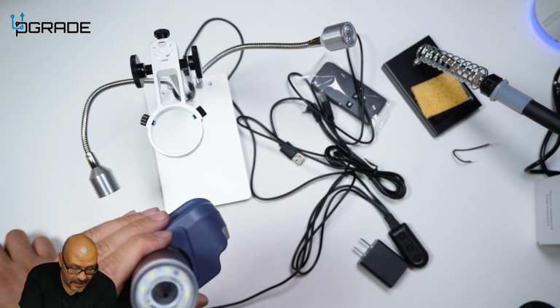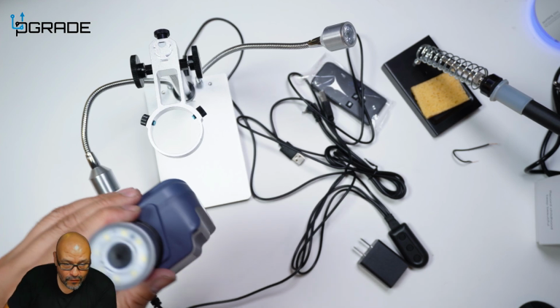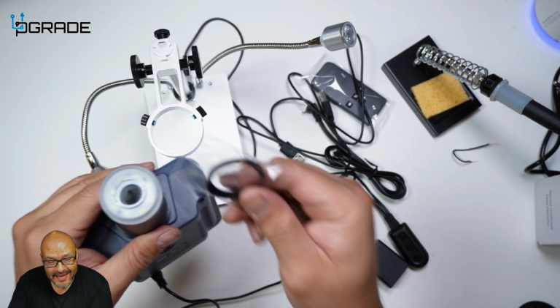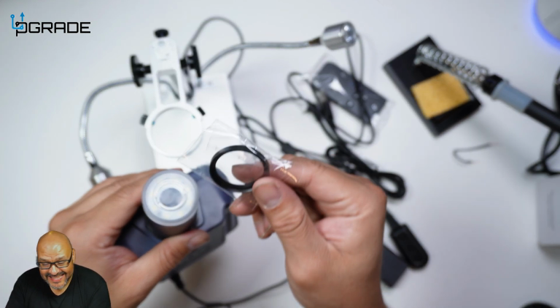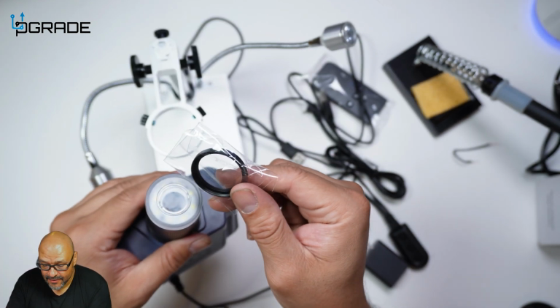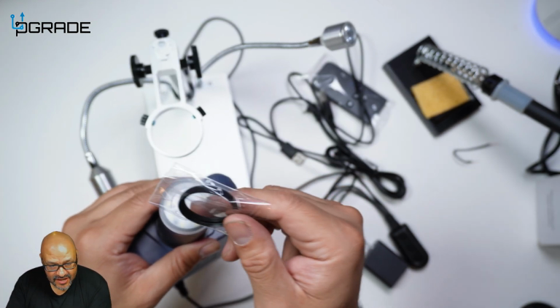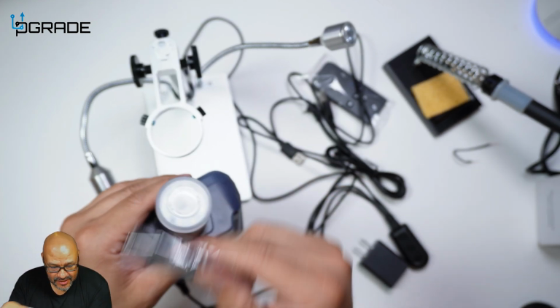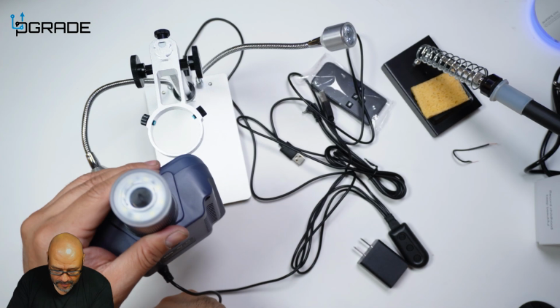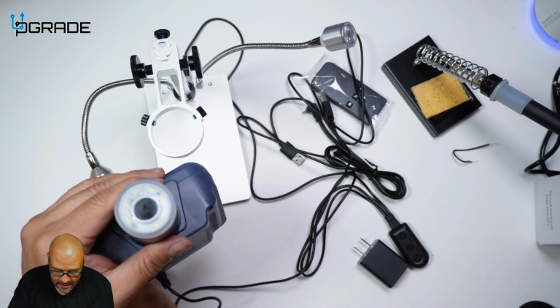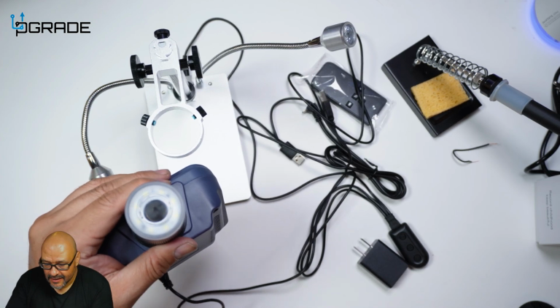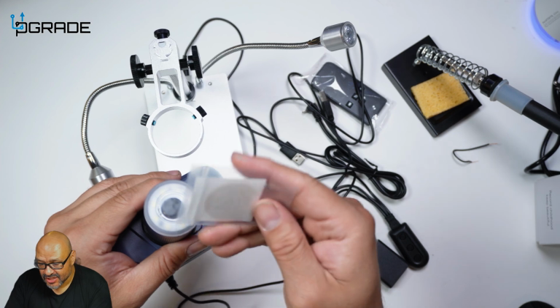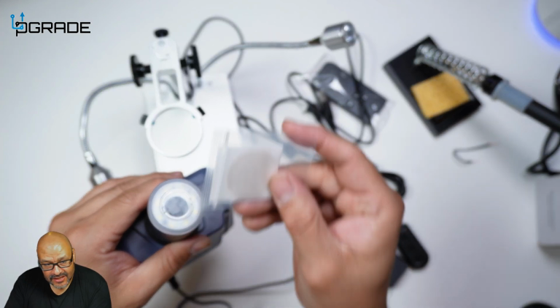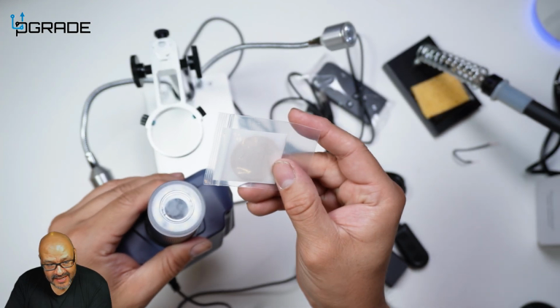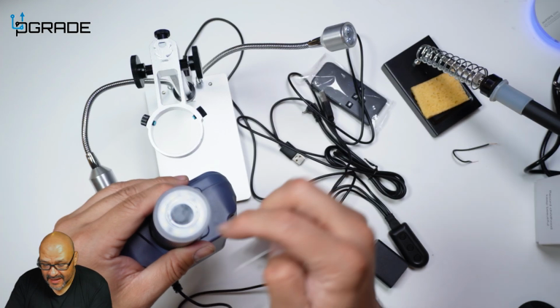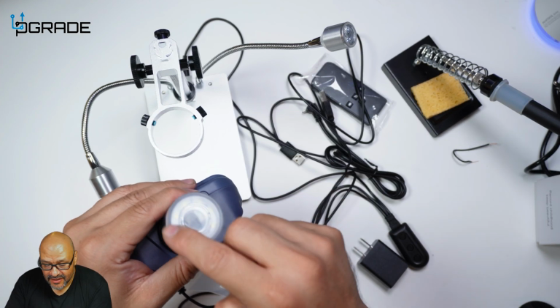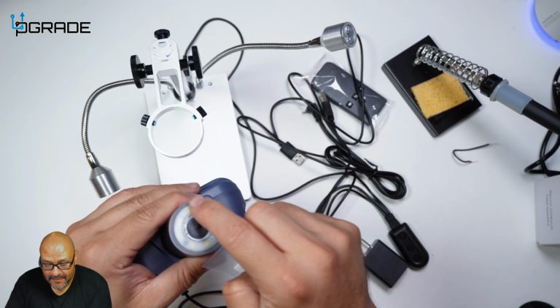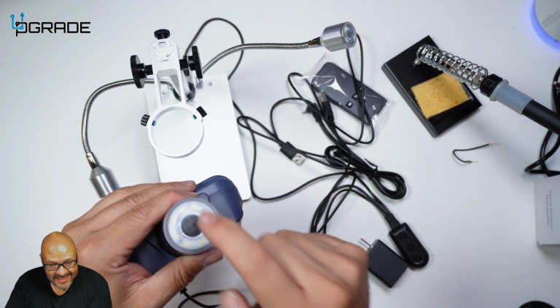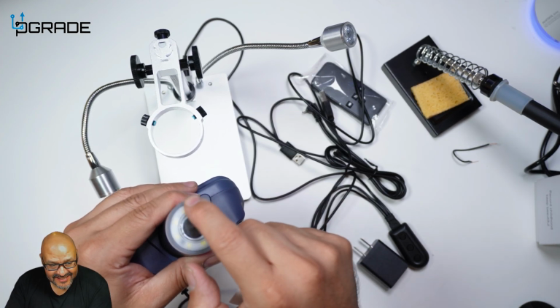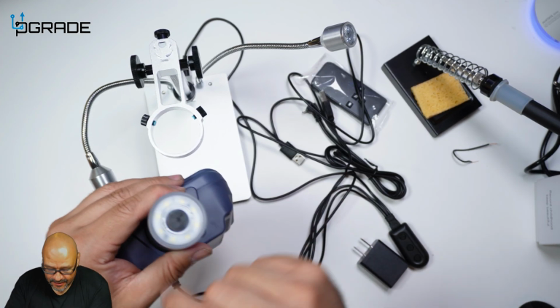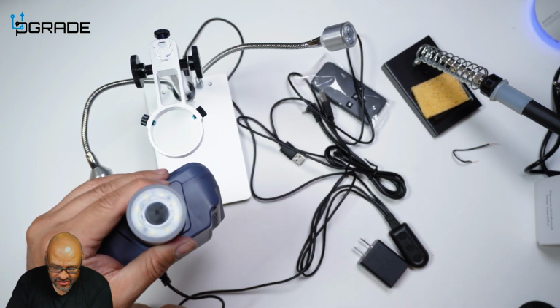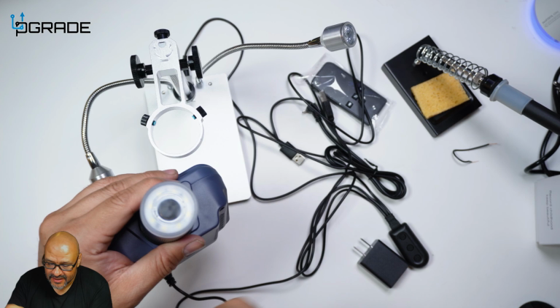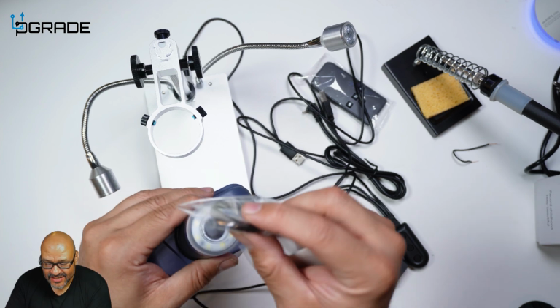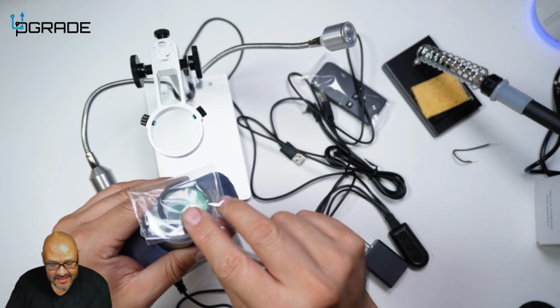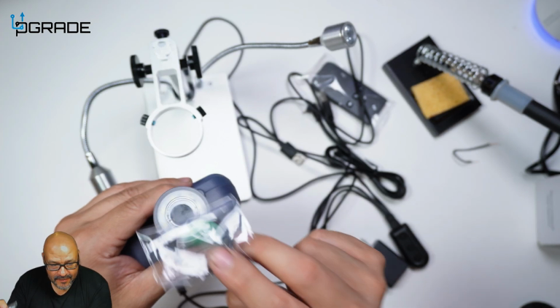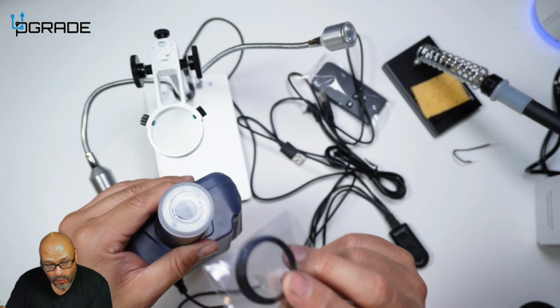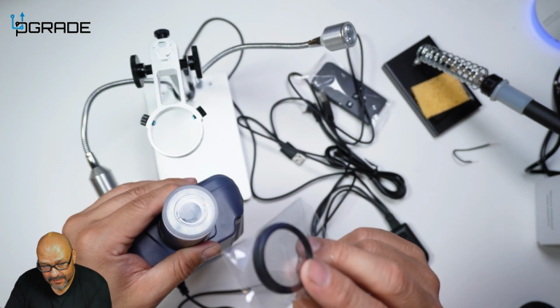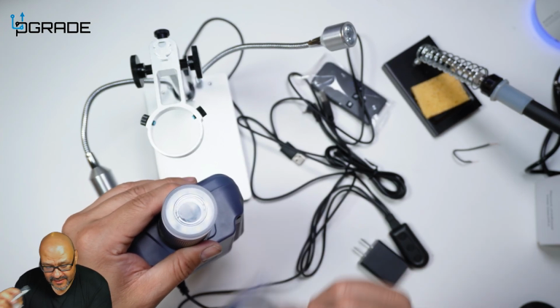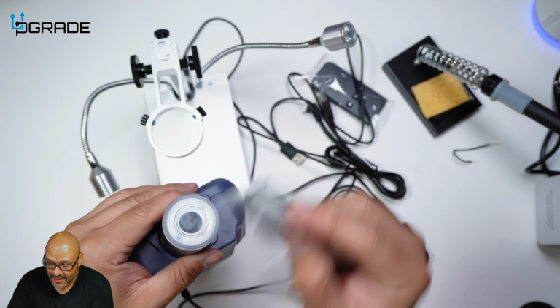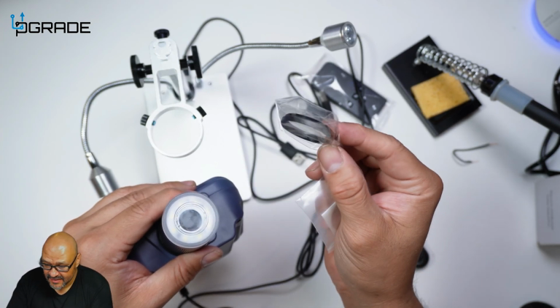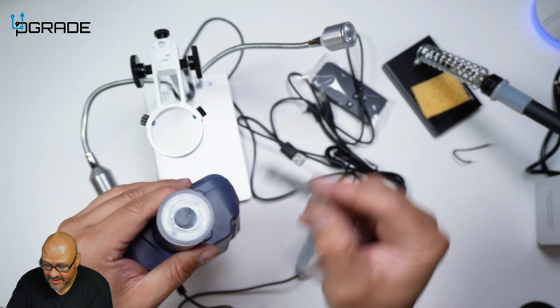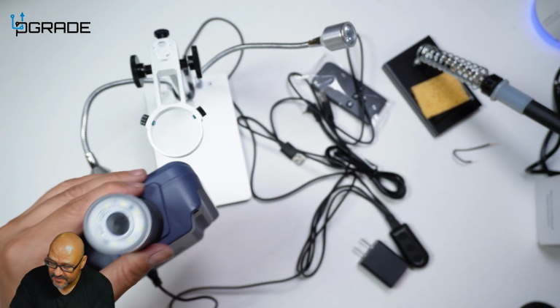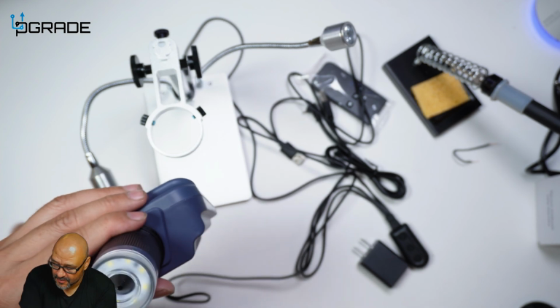This part right here is where you can put in the UV lens if that's an option you want. There's actually a double-sided 3M tape that locks it in here — you just put the lens on top of it. We're going to skip this; we don't necessarily need to set this up.